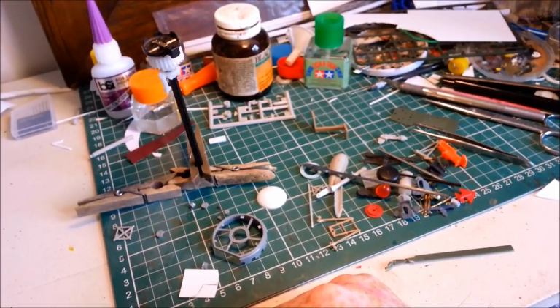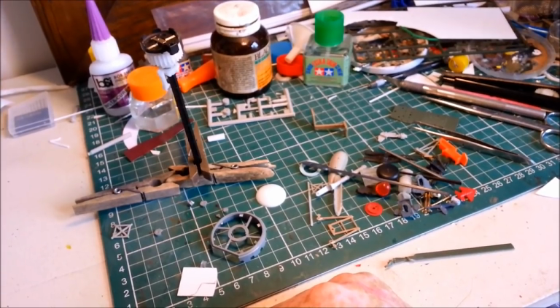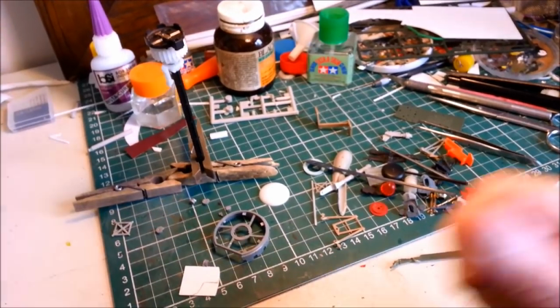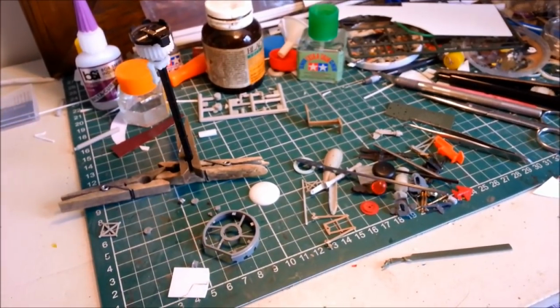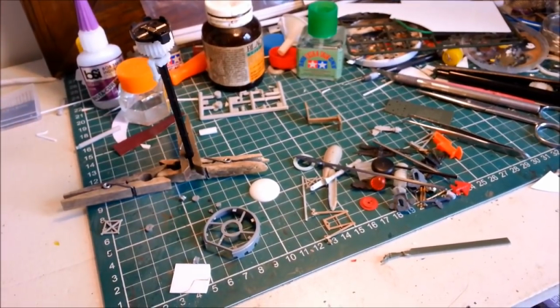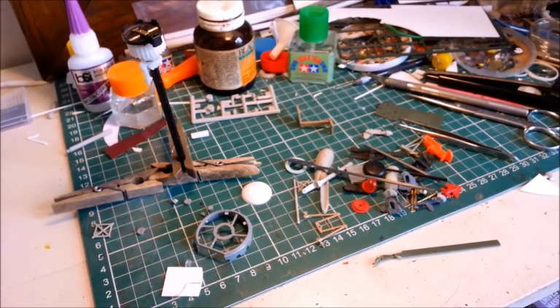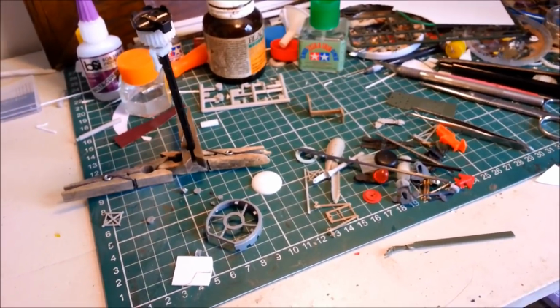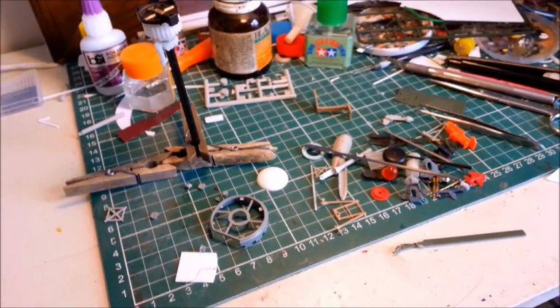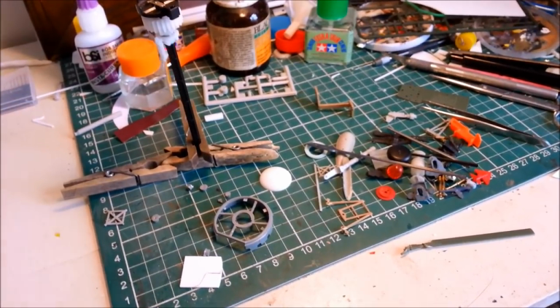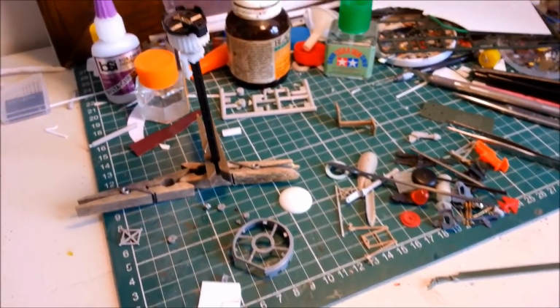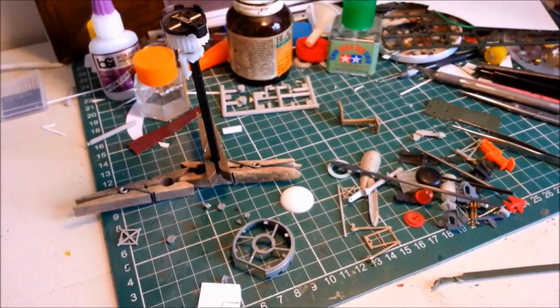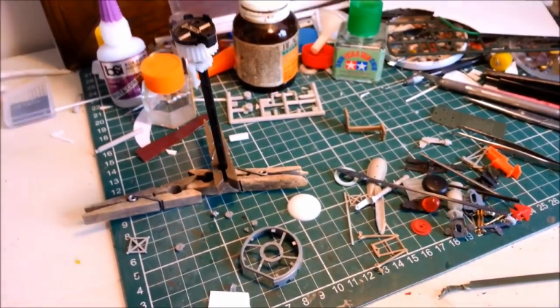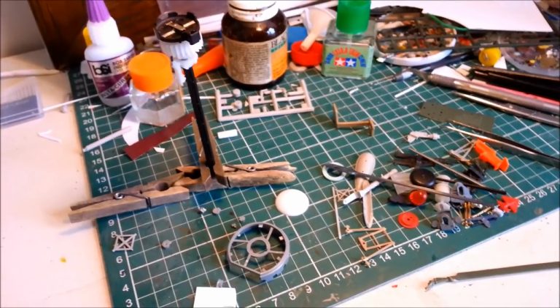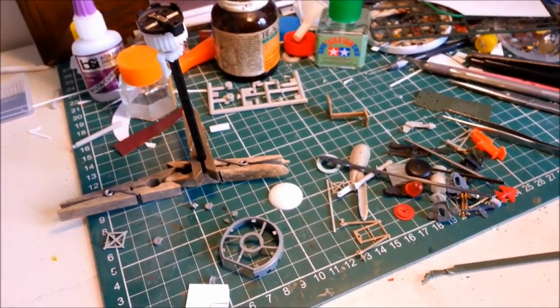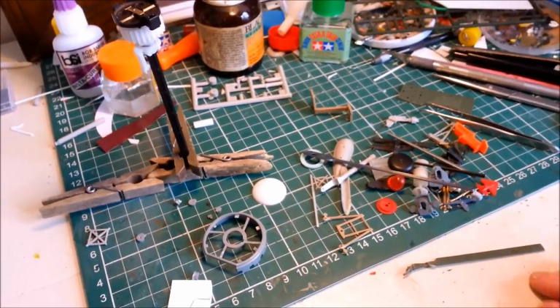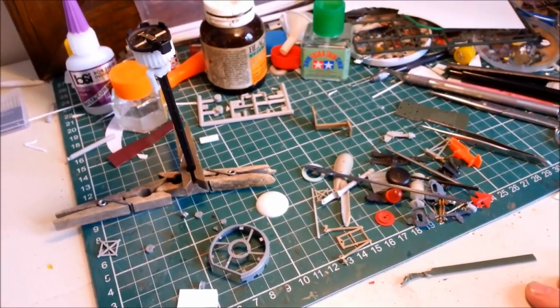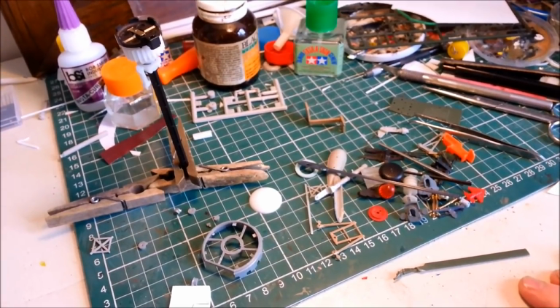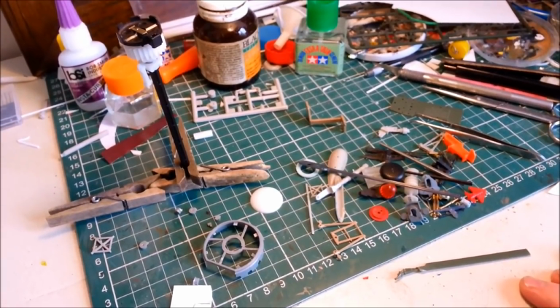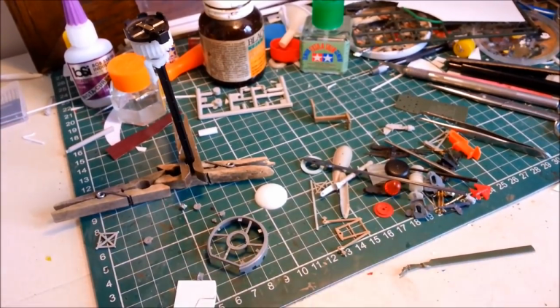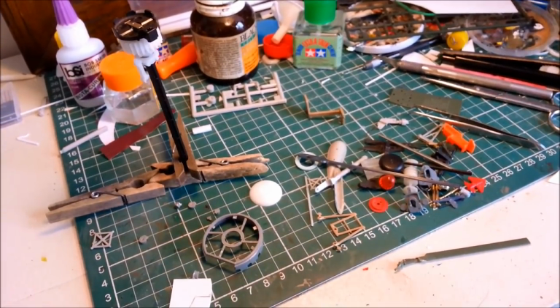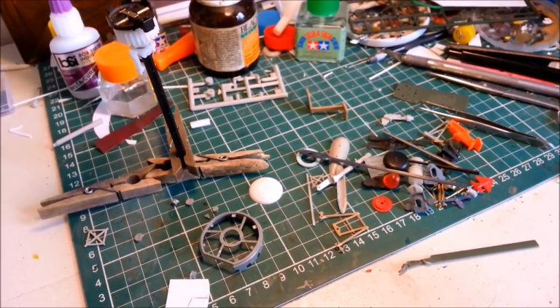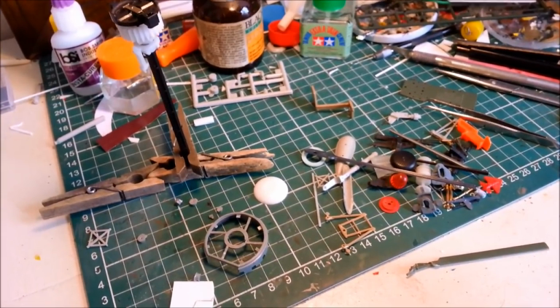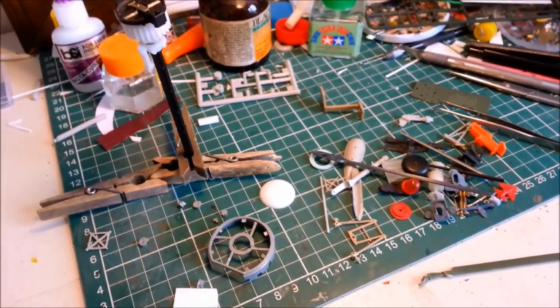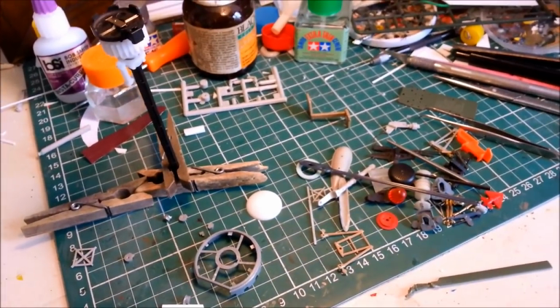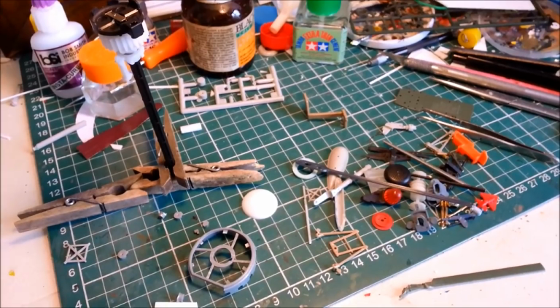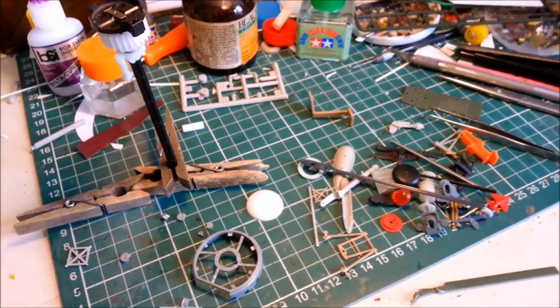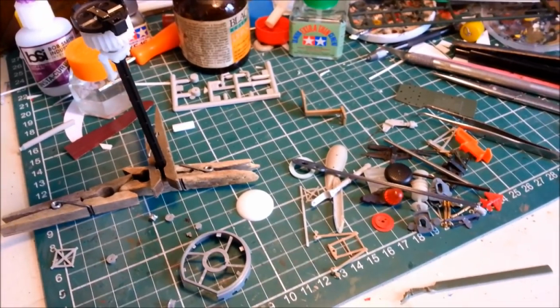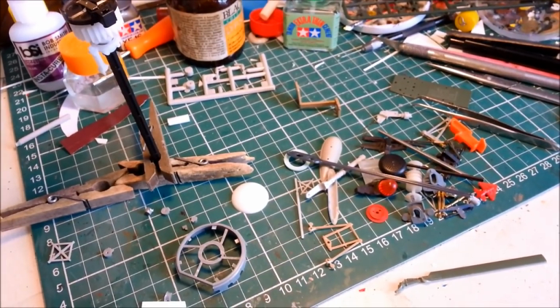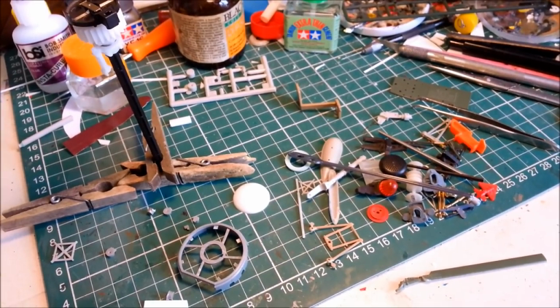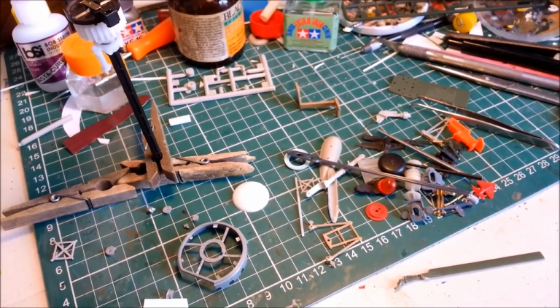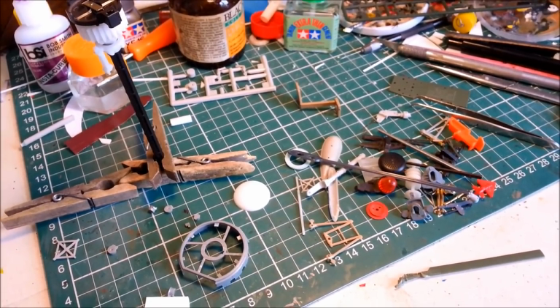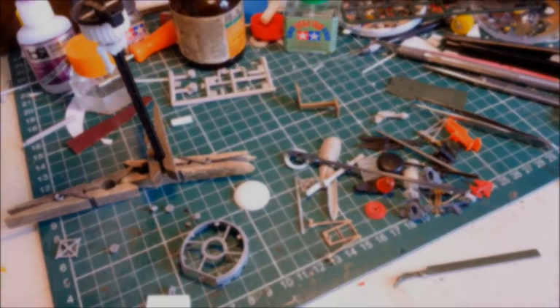I'm just going to get sticking away here. This is the bit I love, when you've actually got stuff to work with as opposed to having to make it yourself. Yeah, it's much quicker, not quite as challenging, but probably a bit more enjoyable actually. Alright, I'll show you soon.